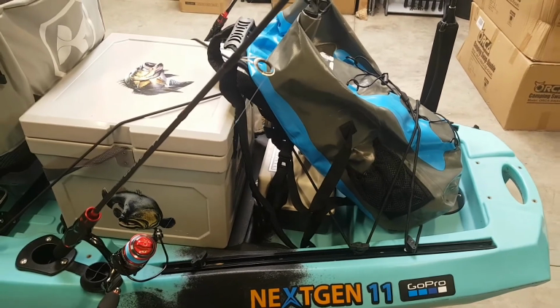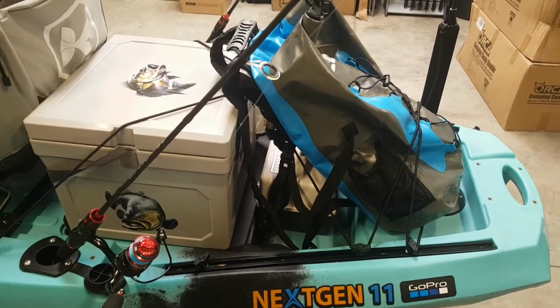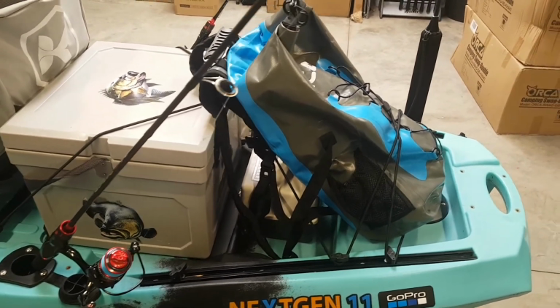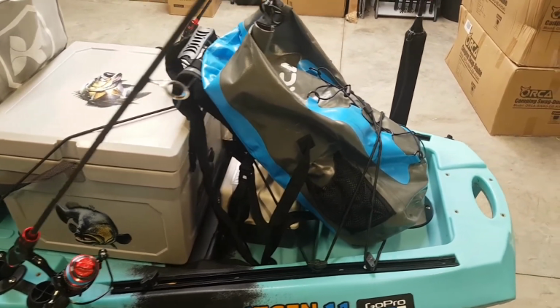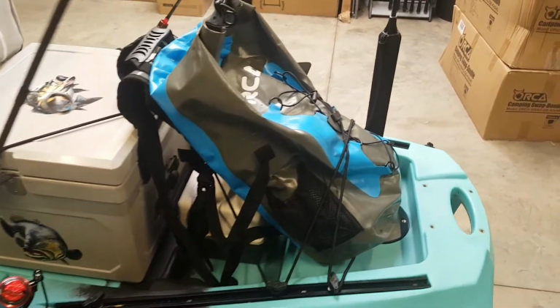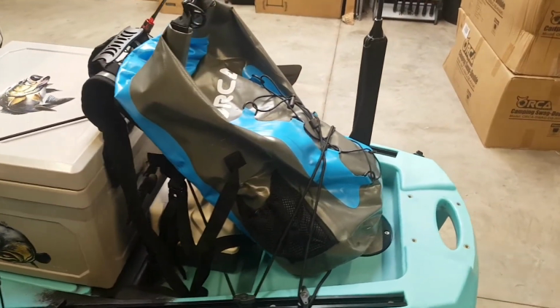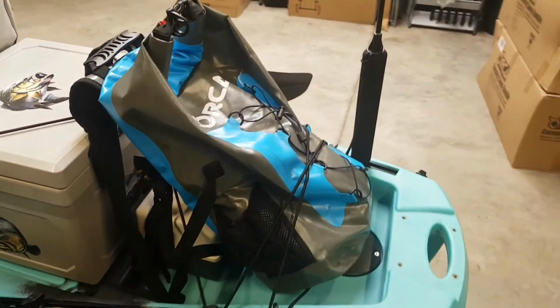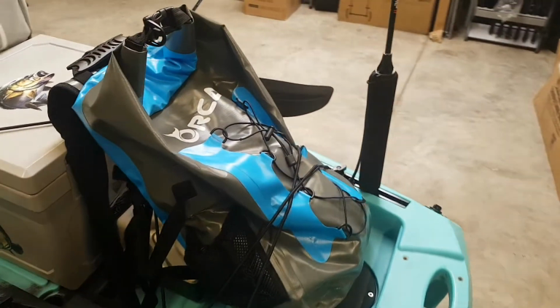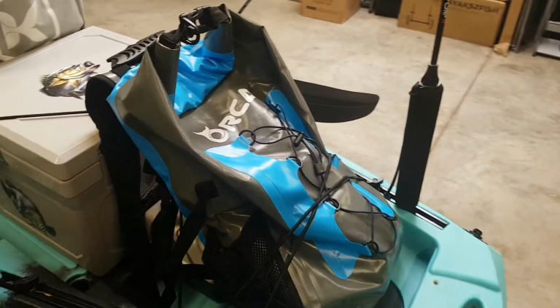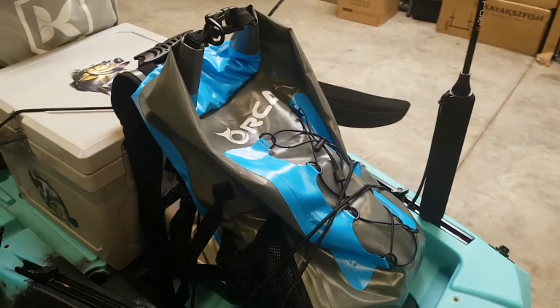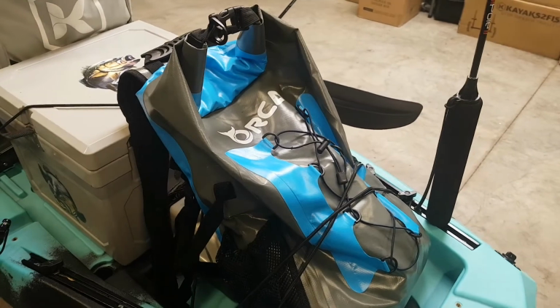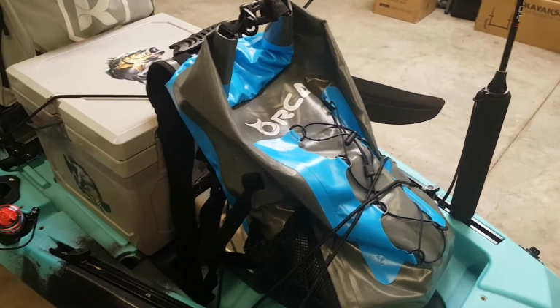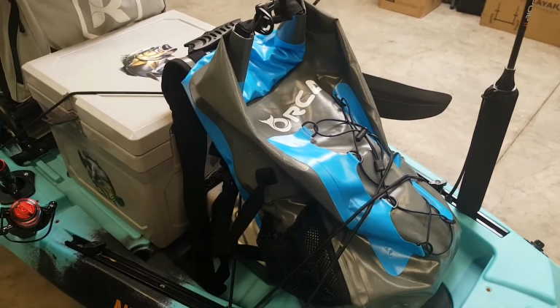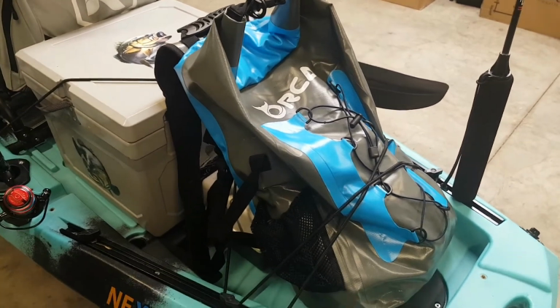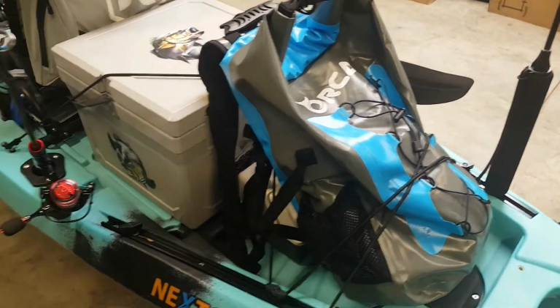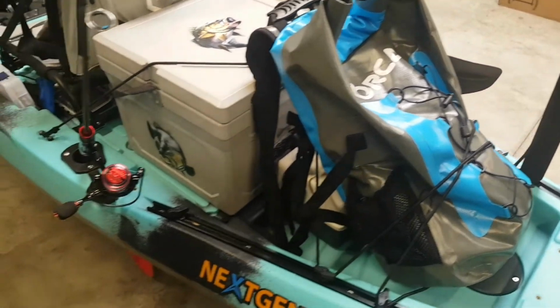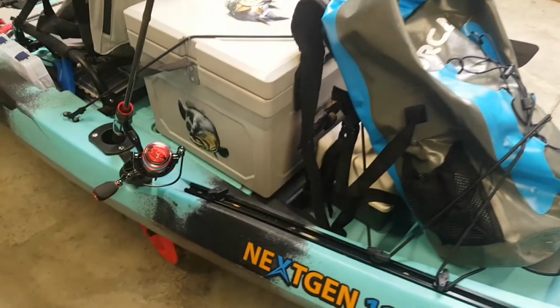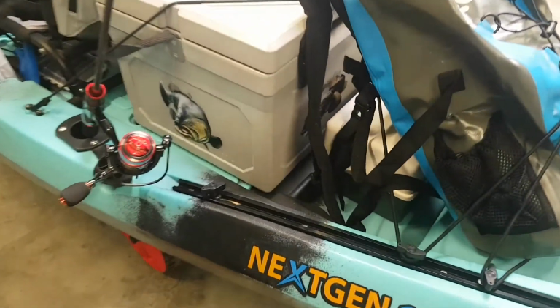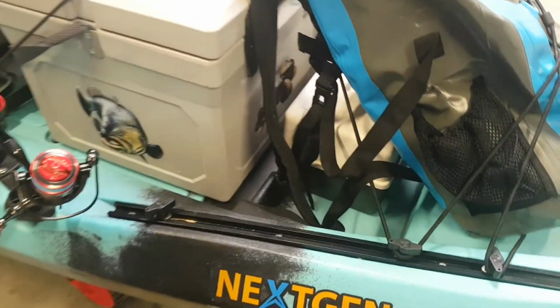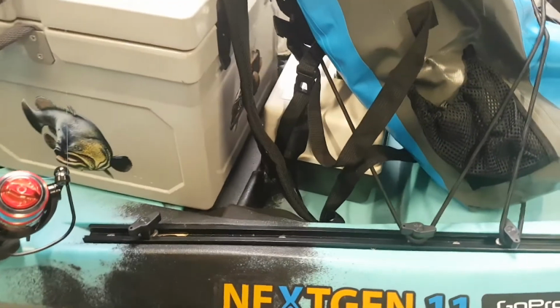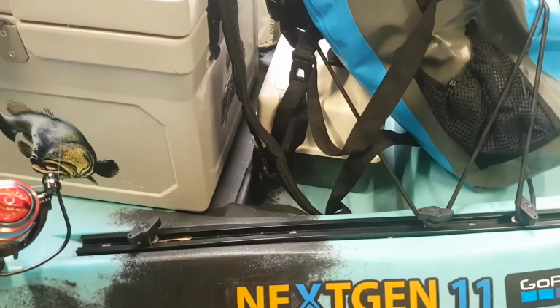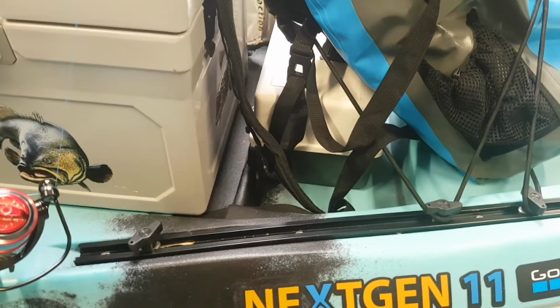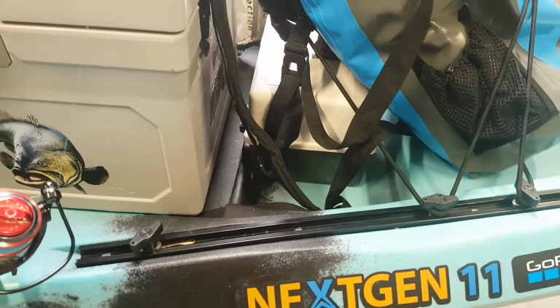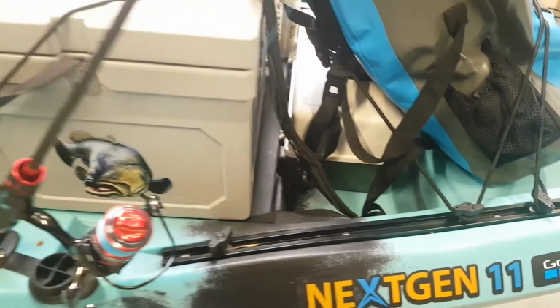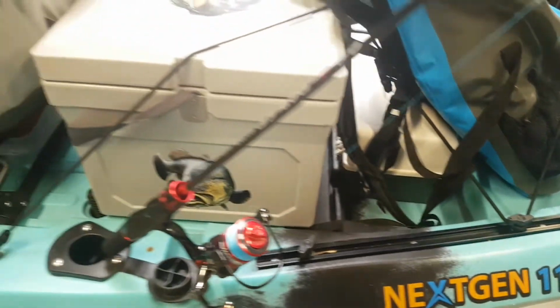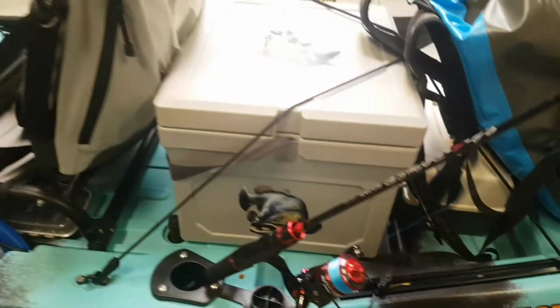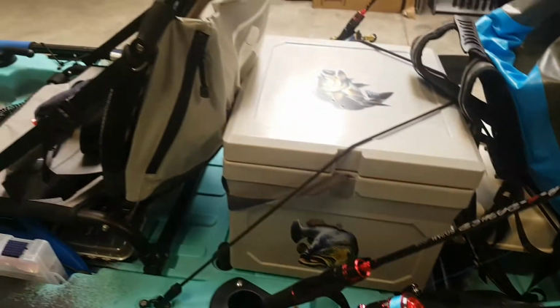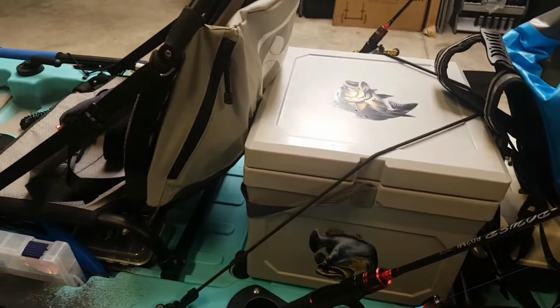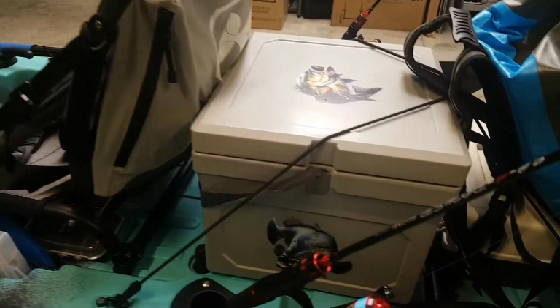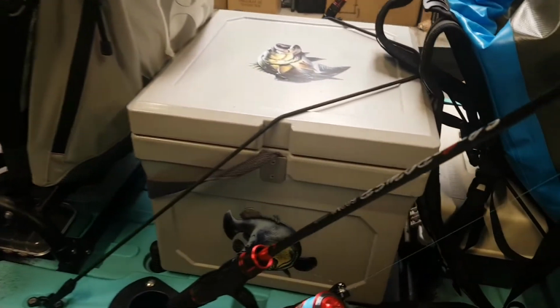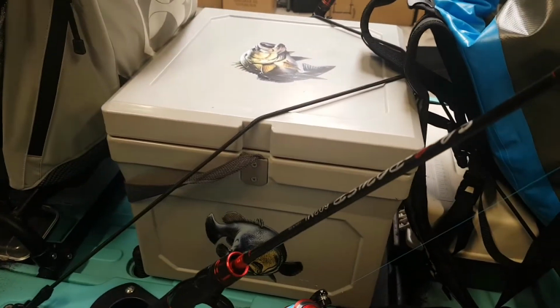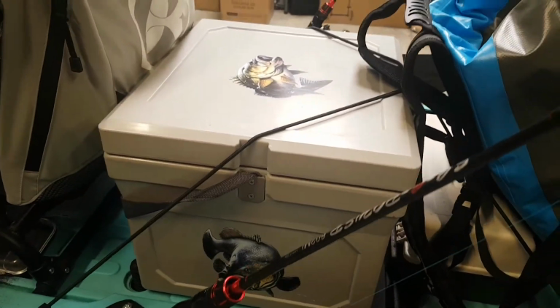The rear storage area, as you can see, is quite large. I have the Orca dry bag, which I have all my essential gear in — cameras, food, etc. Underneath there is my tackle box, which has easy access from the cockpit, believe it or not. And I have my 22 litre hardbox.